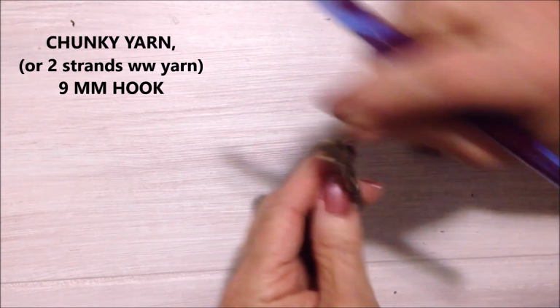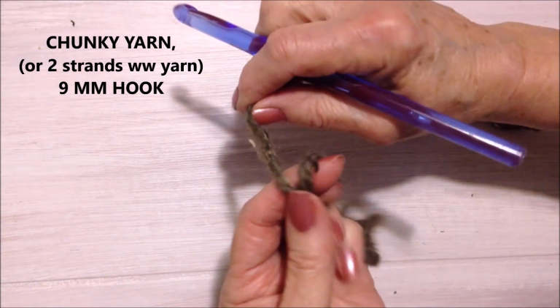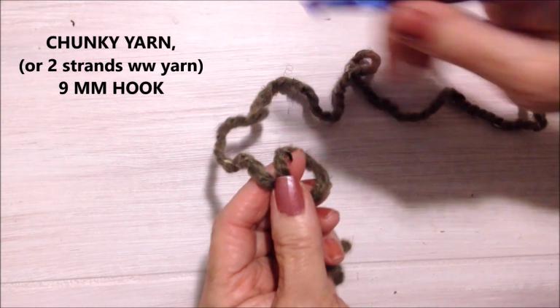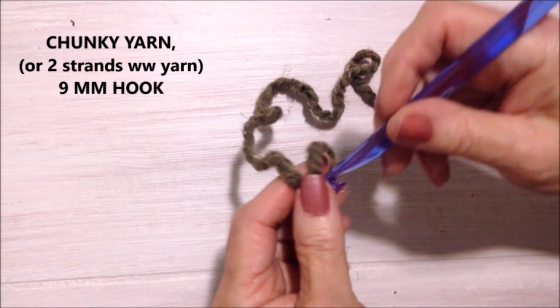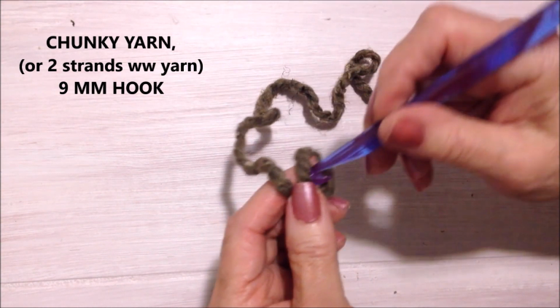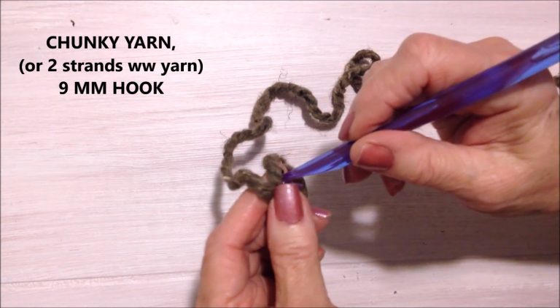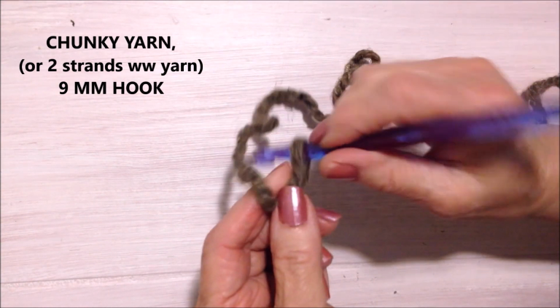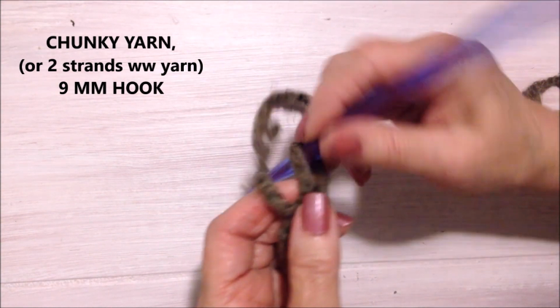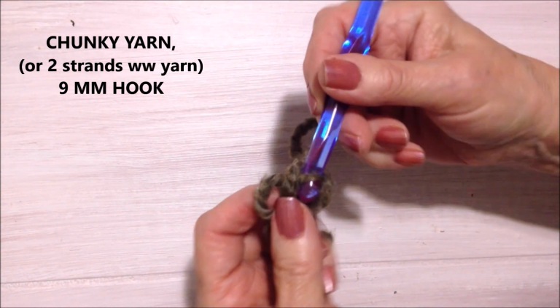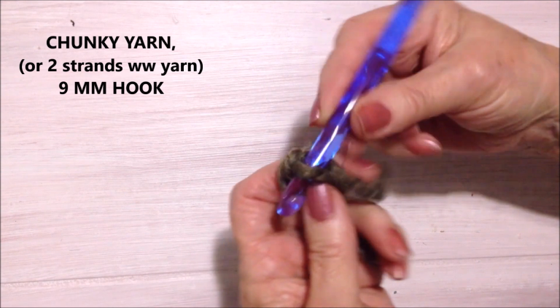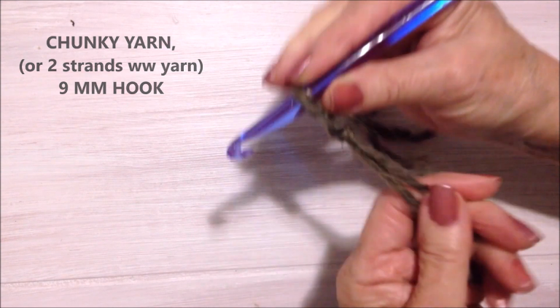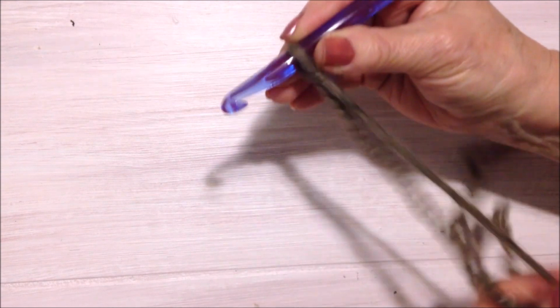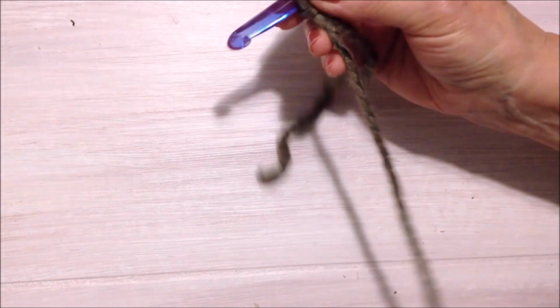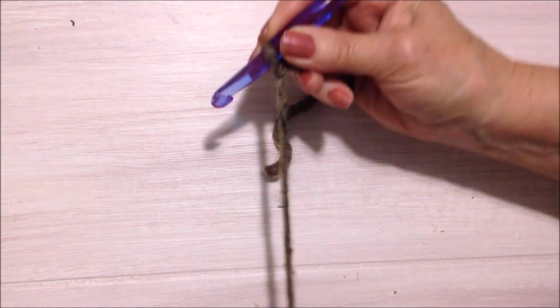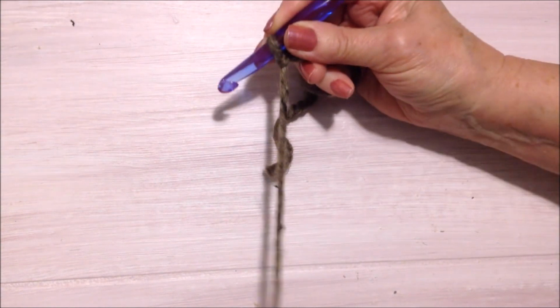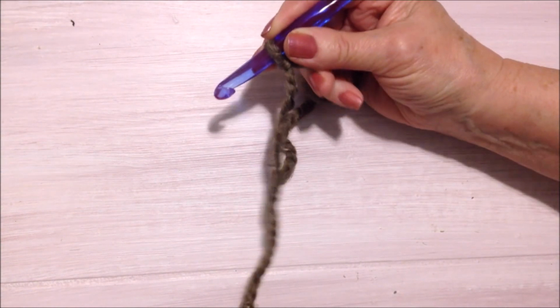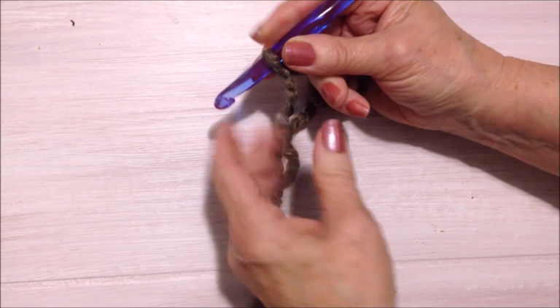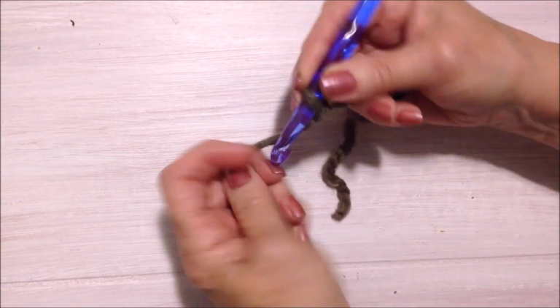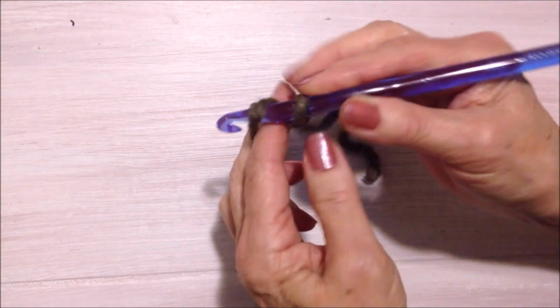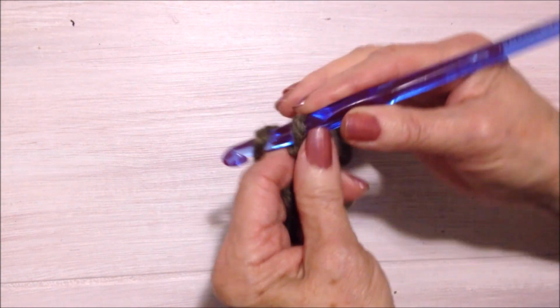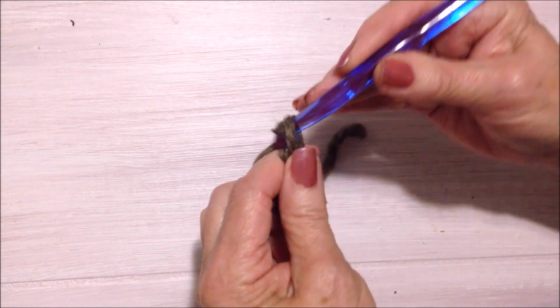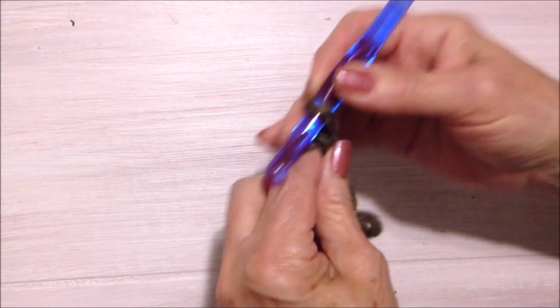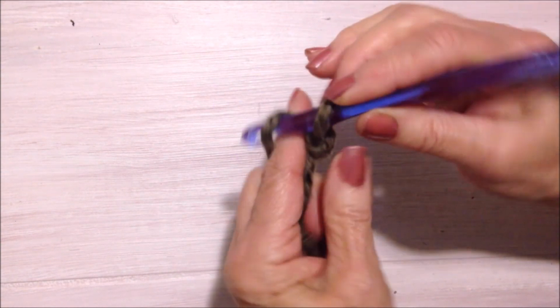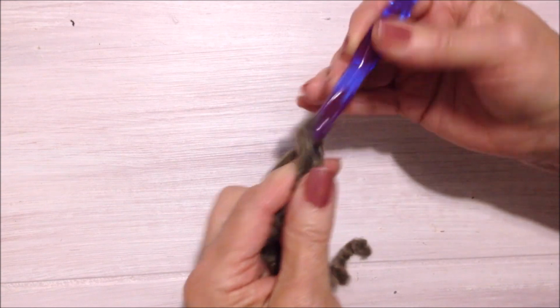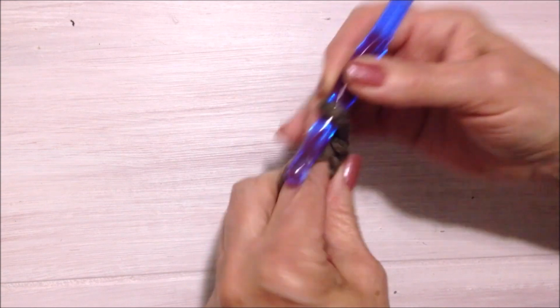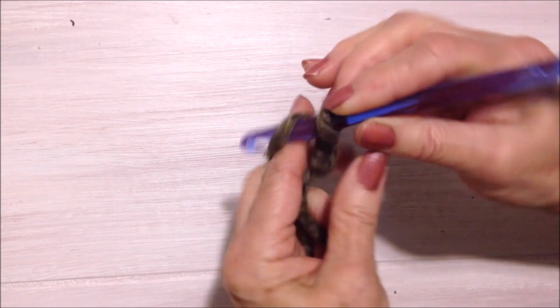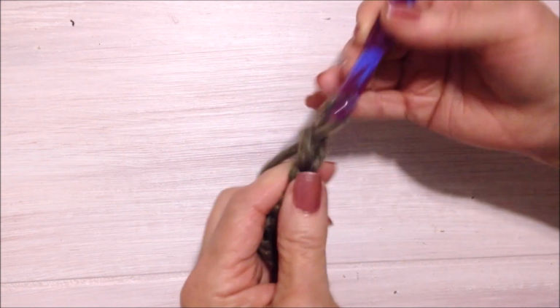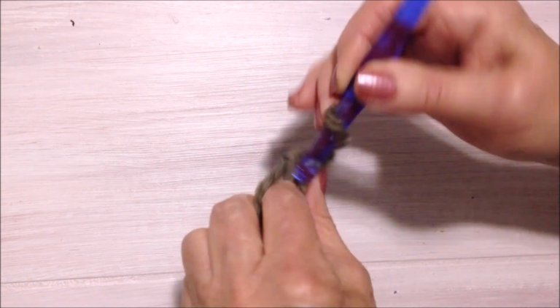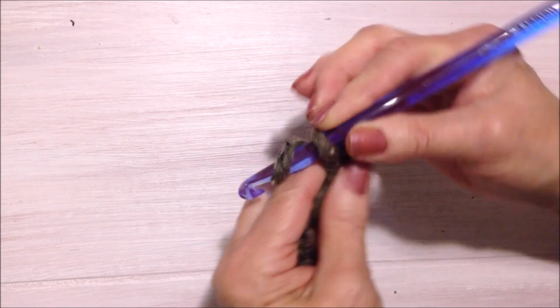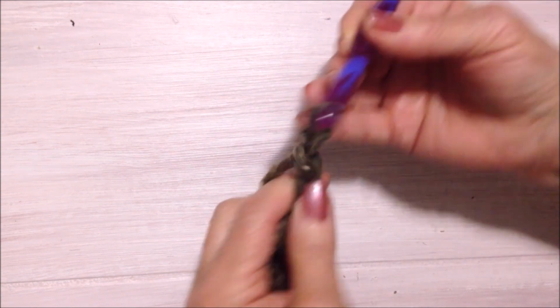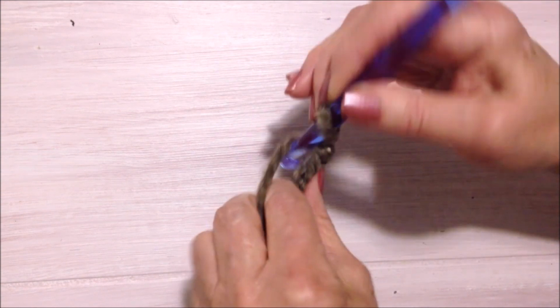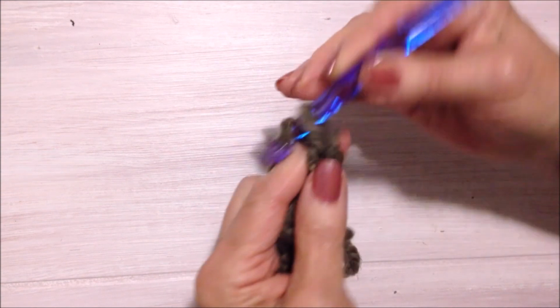Start with a slipknot. Work any number of chain stitches that you would like. I'm going to start with chain 25.